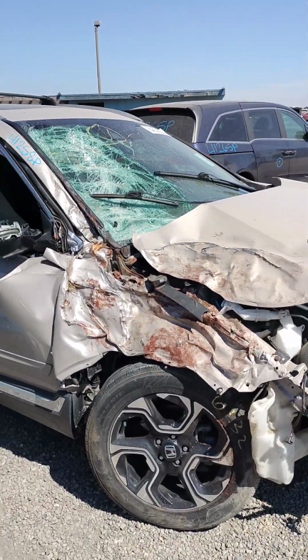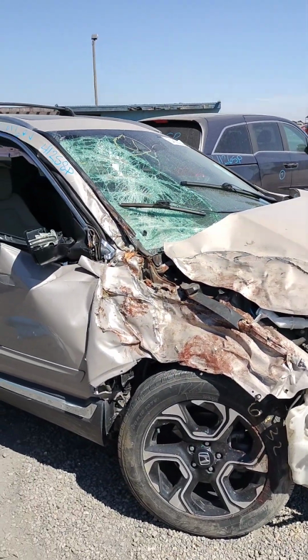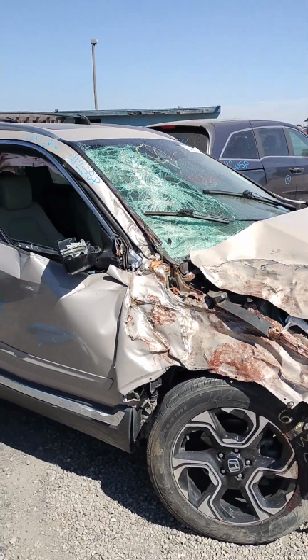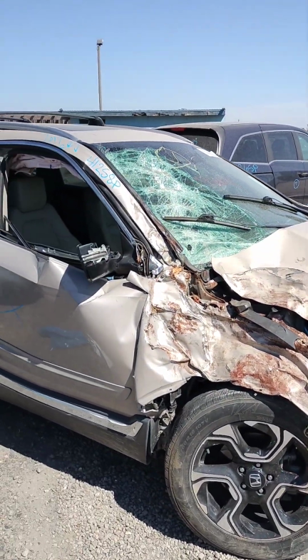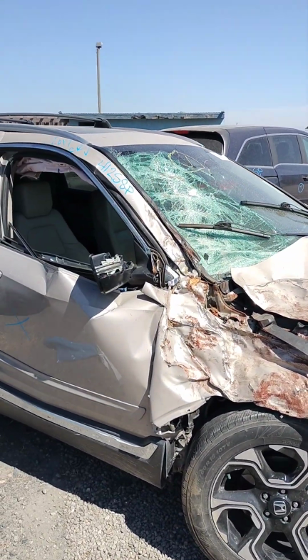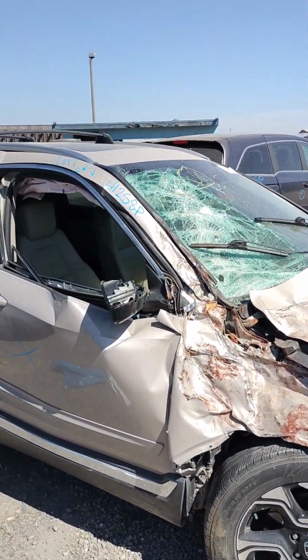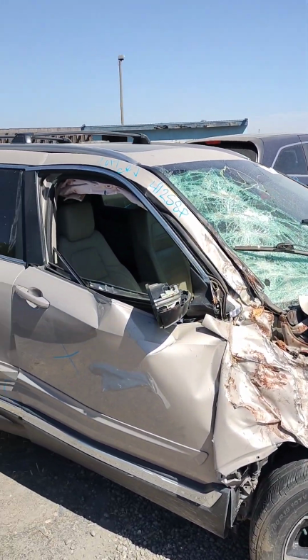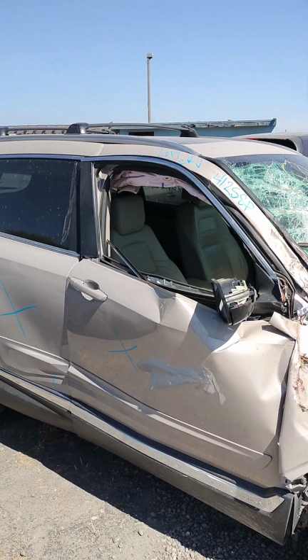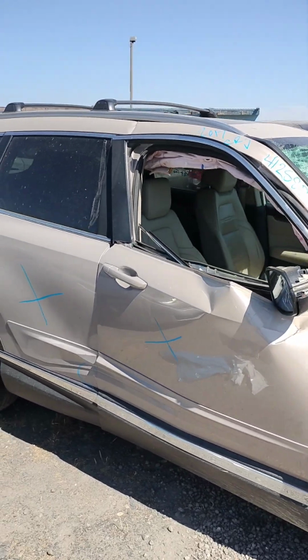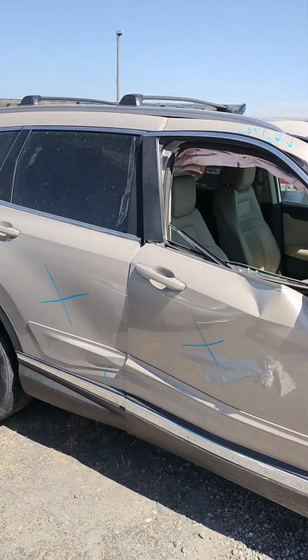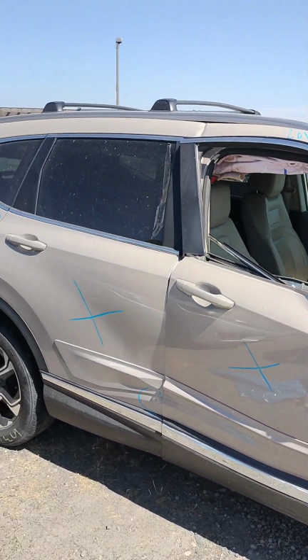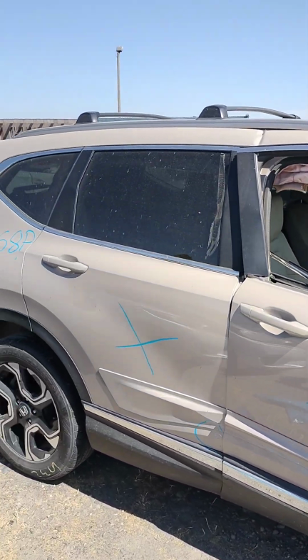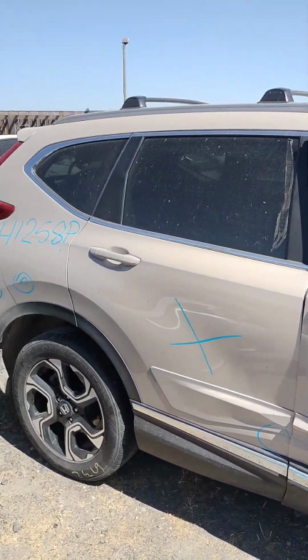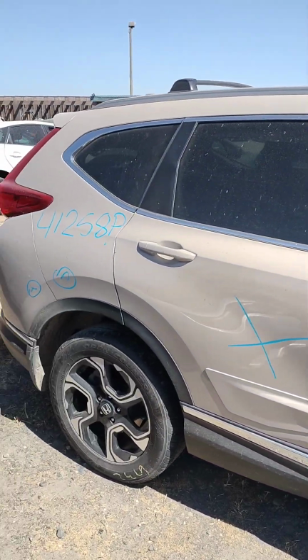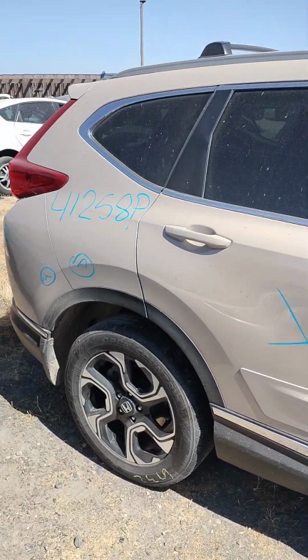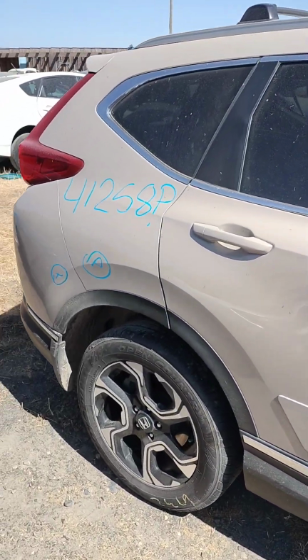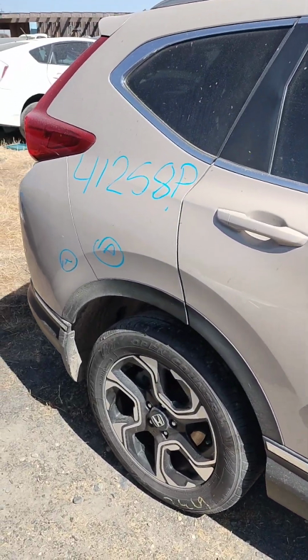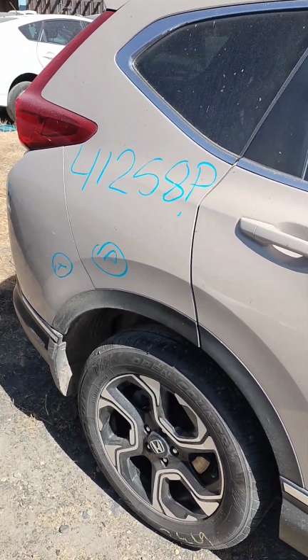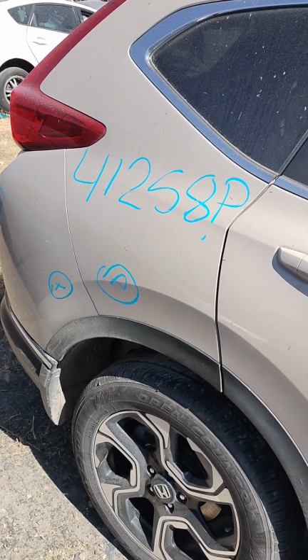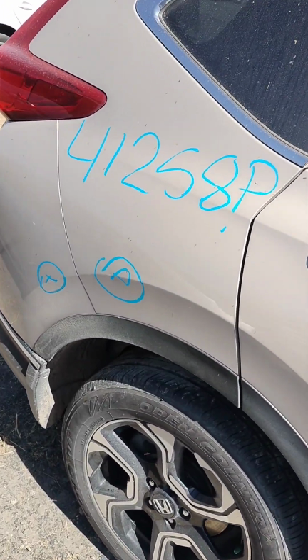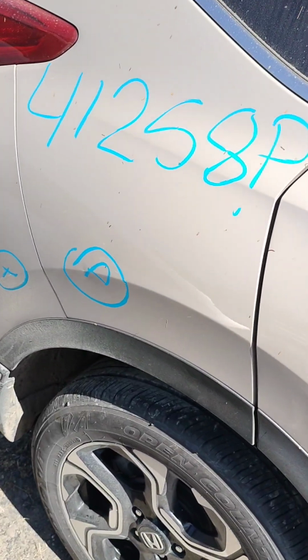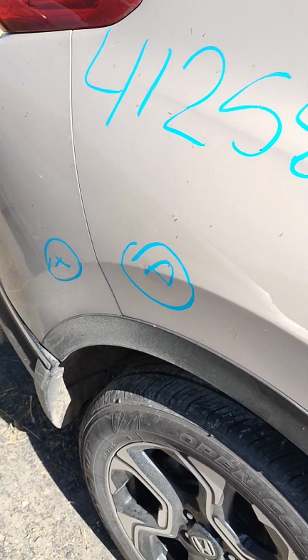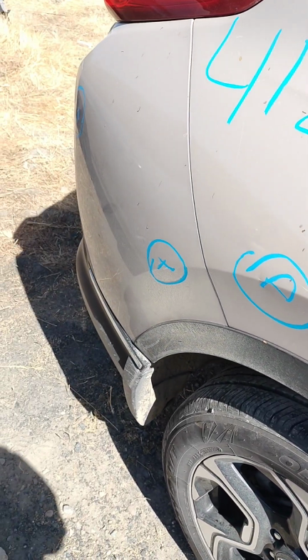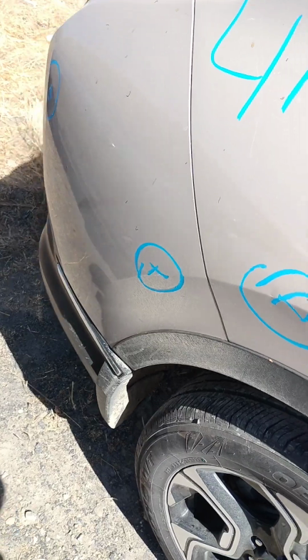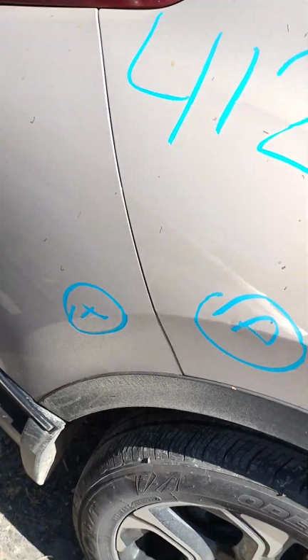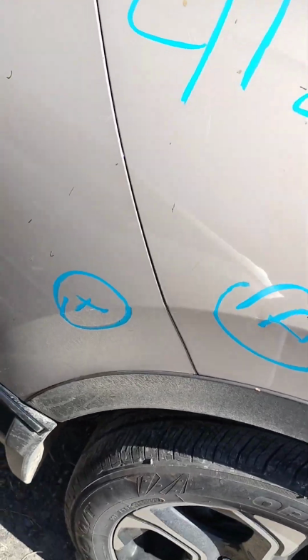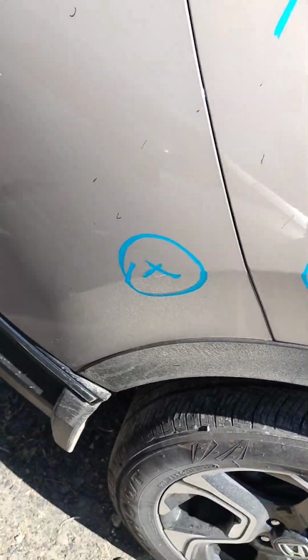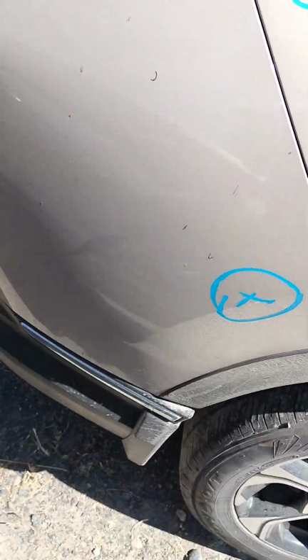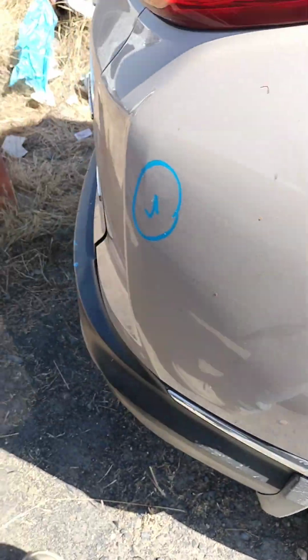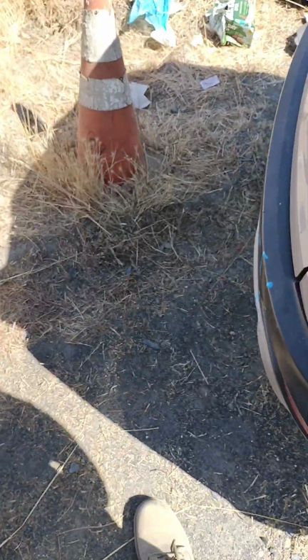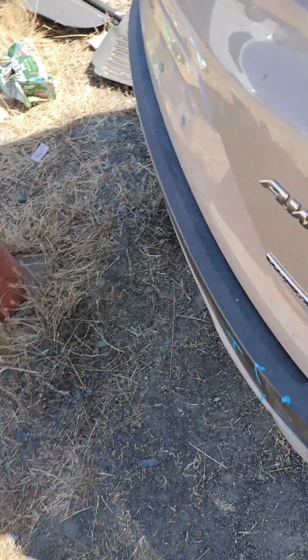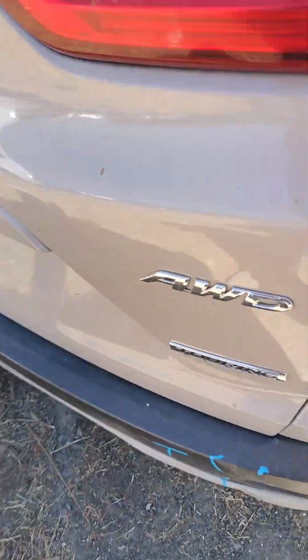Fender is no good, passenger door is no good, the back door is no good. The quarter panel has got a parking lot dent, a little scratch right there on the rear bumper.